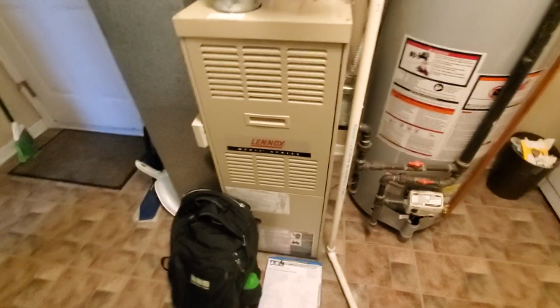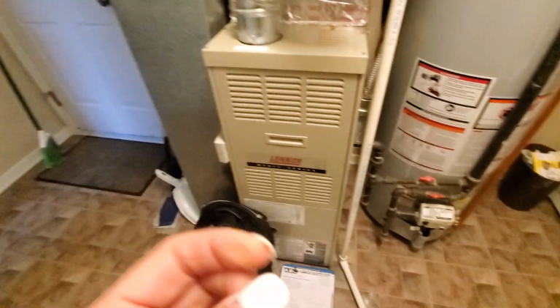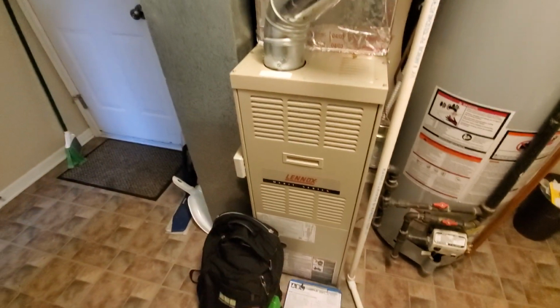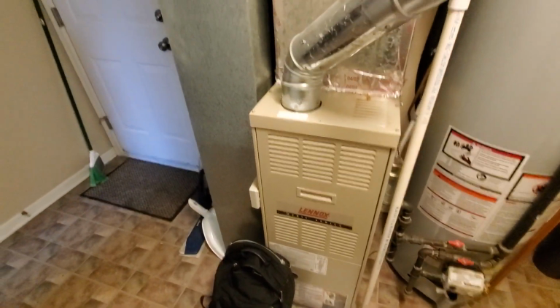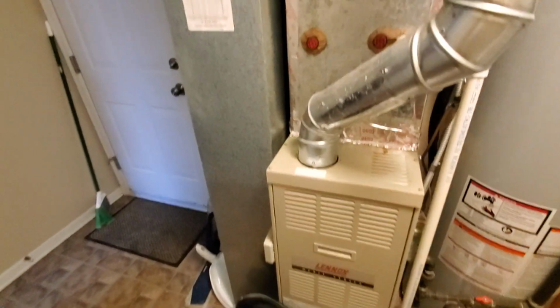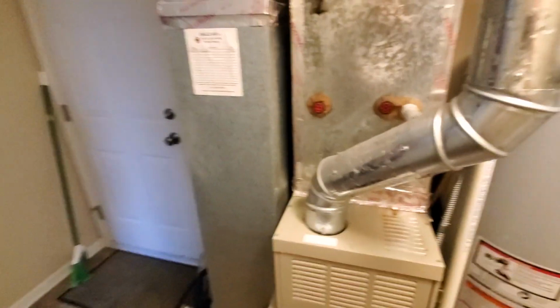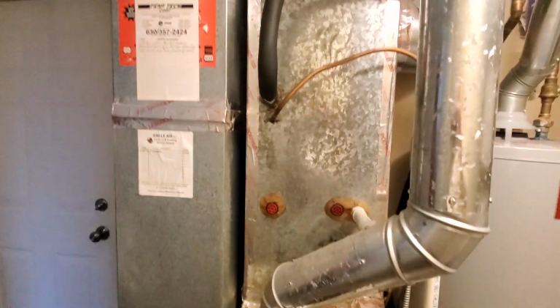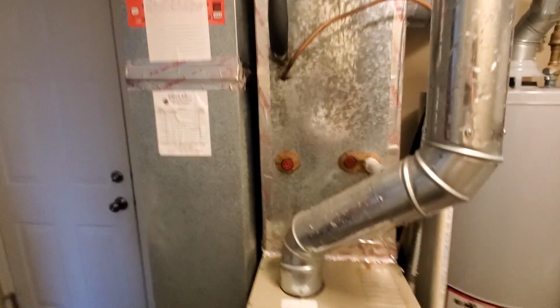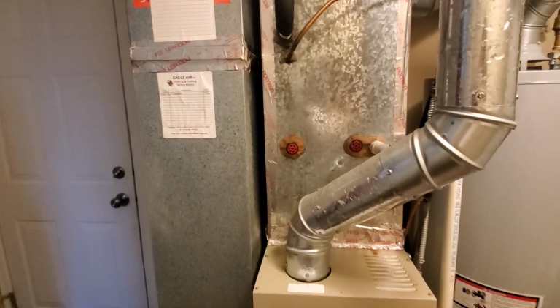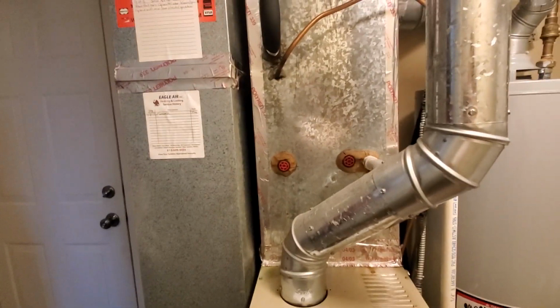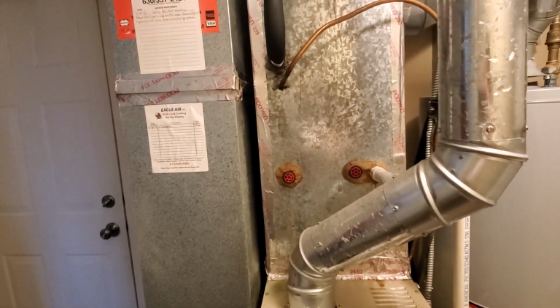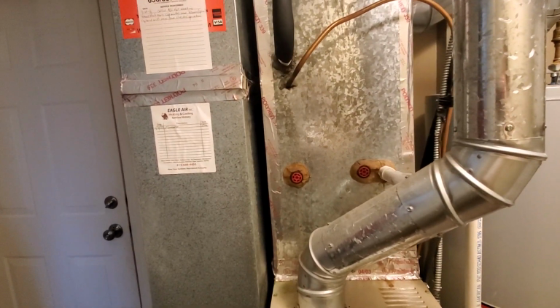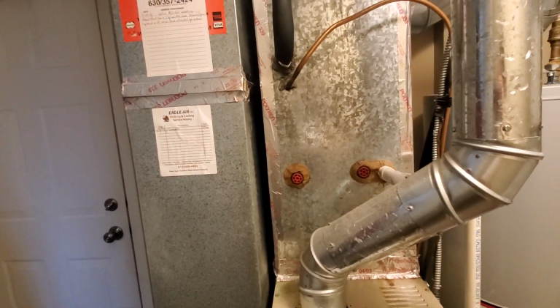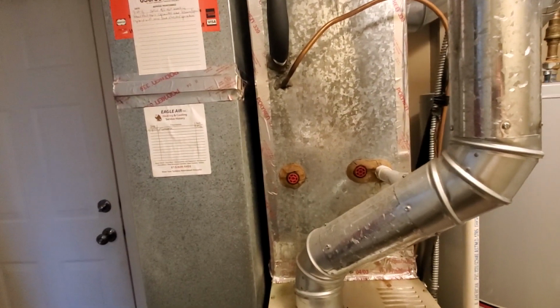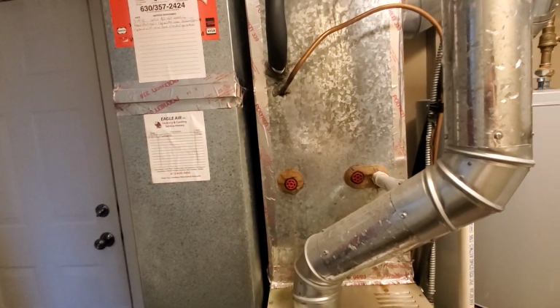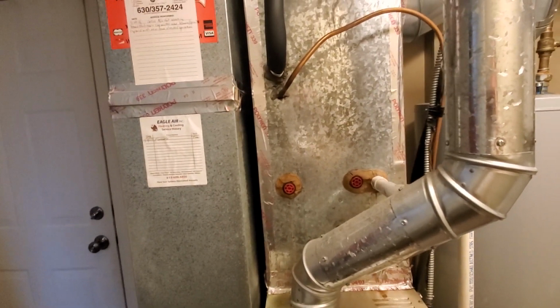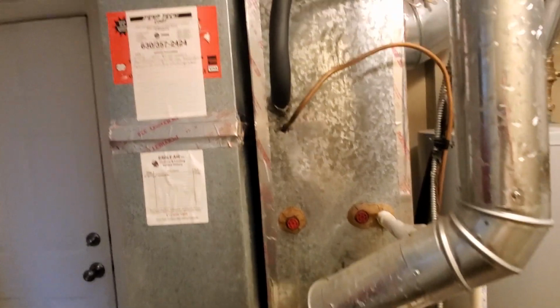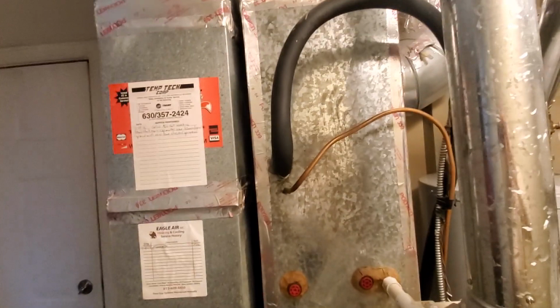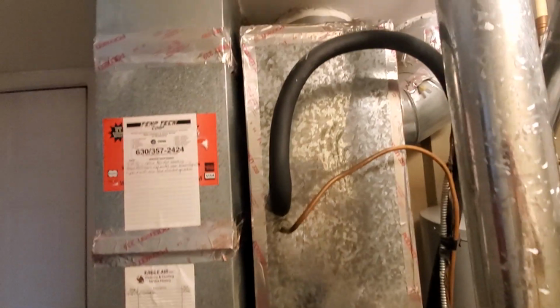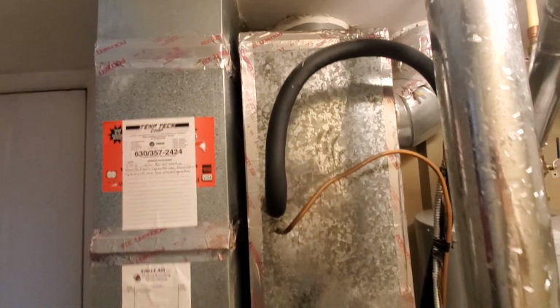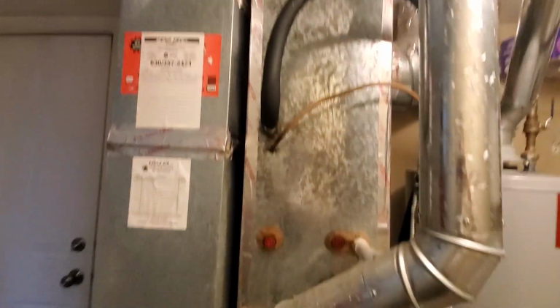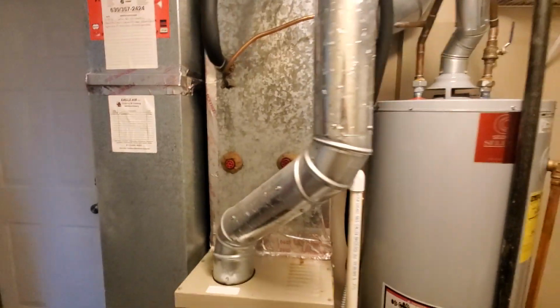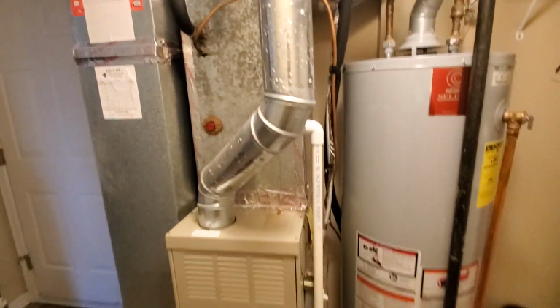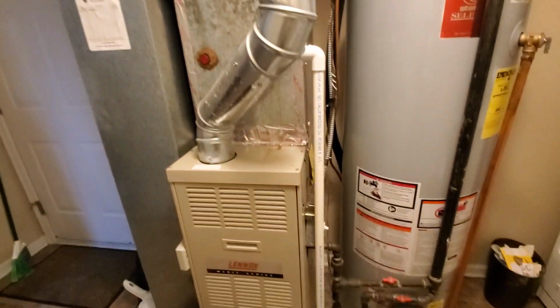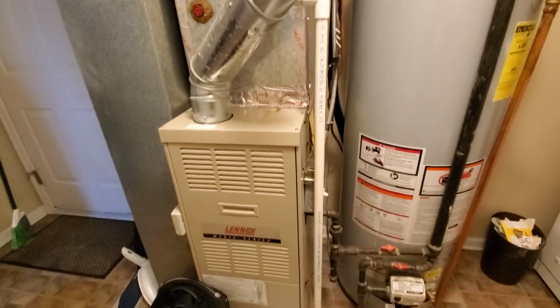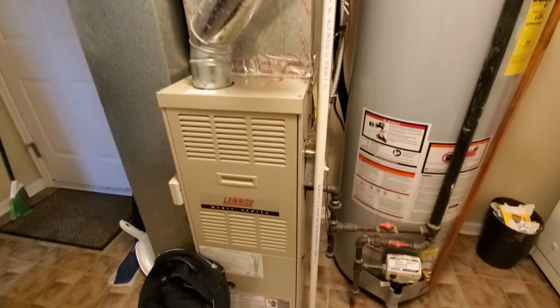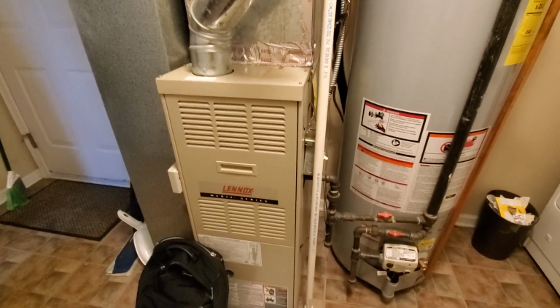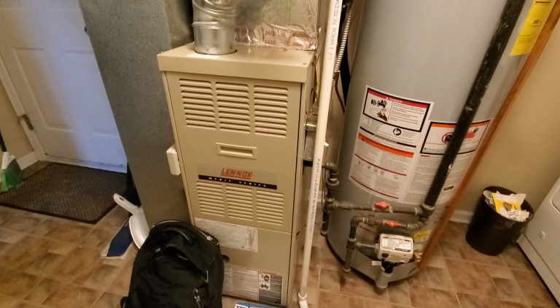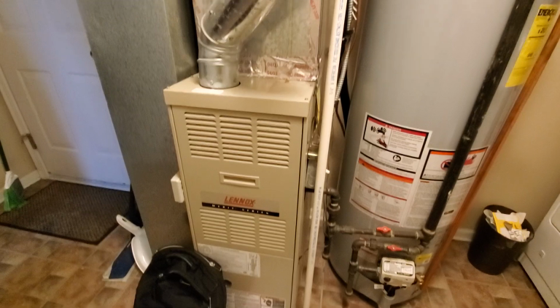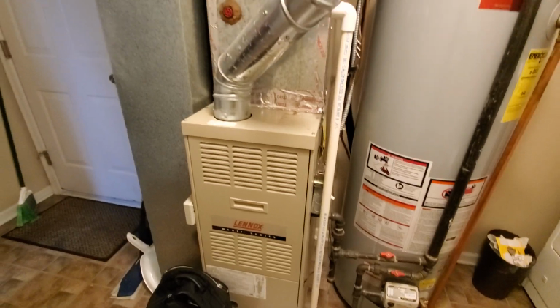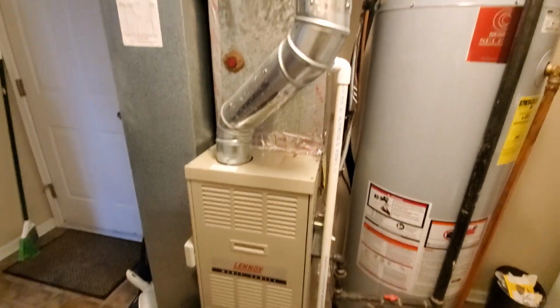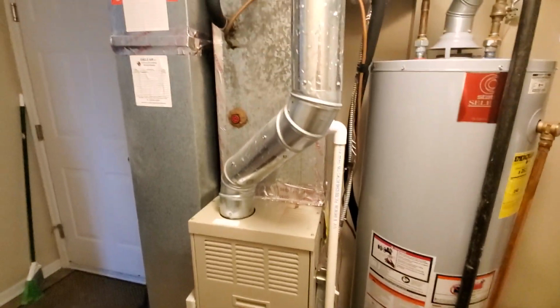Hey guys, alien 870. You guys could probably do it today or tomorrow — yes, we can. We have a two and a half ton AC and a furnace to be replaced. It's 70,000 BTUs, 80% efficient.